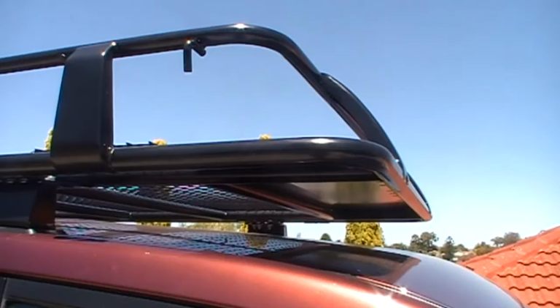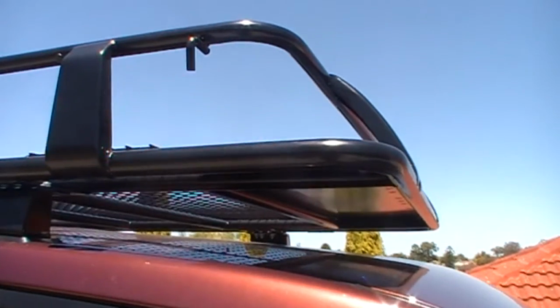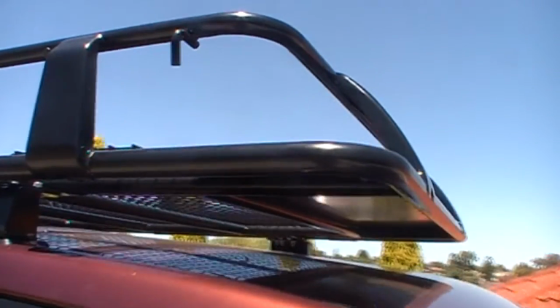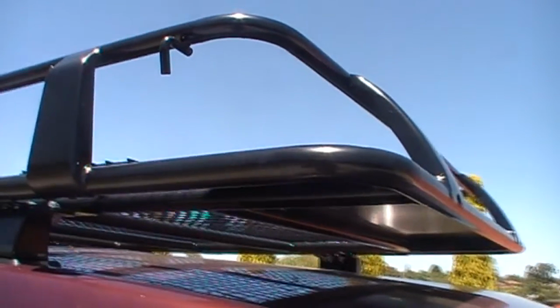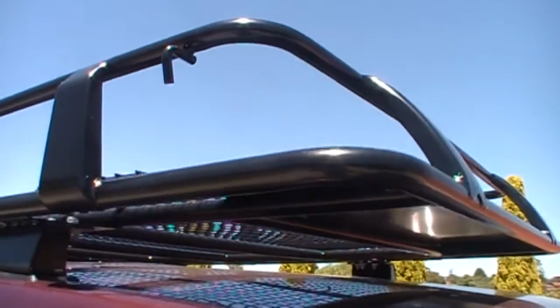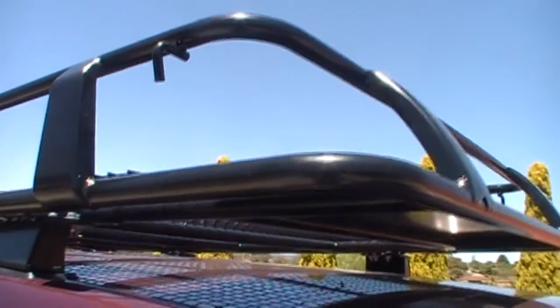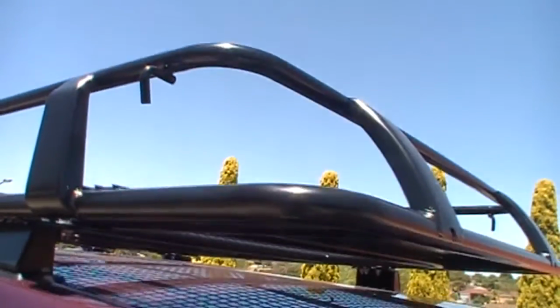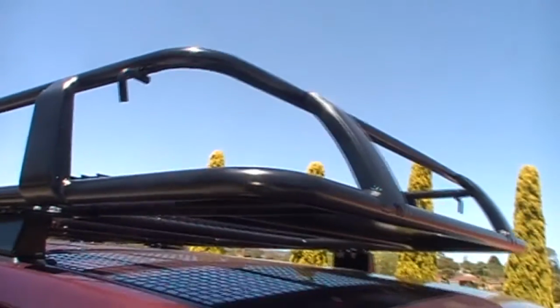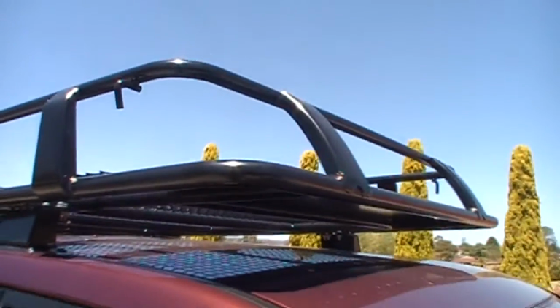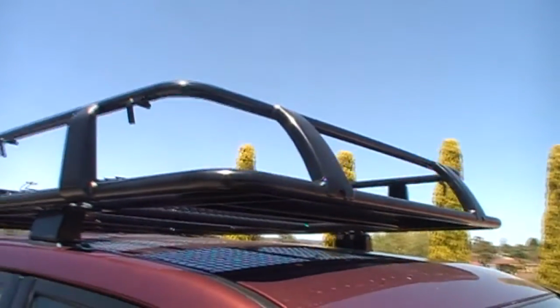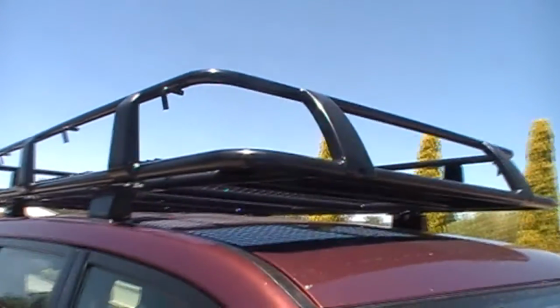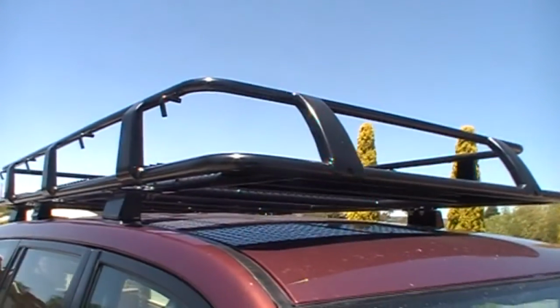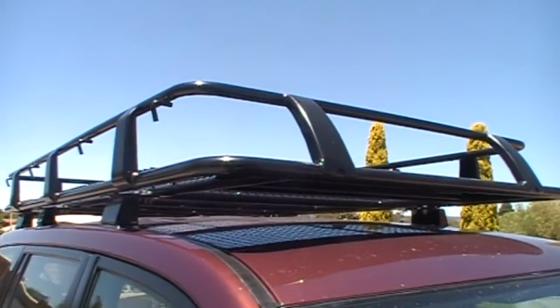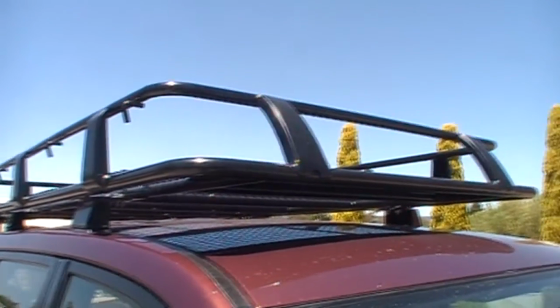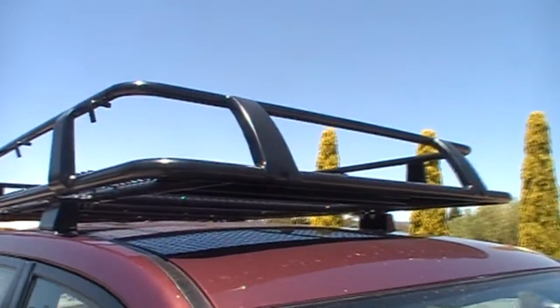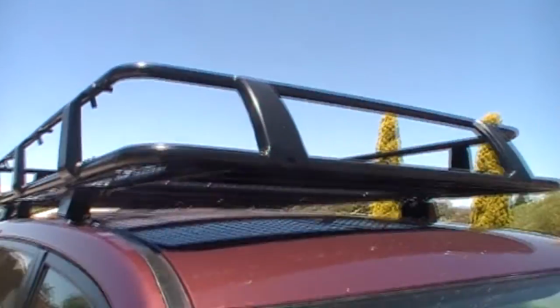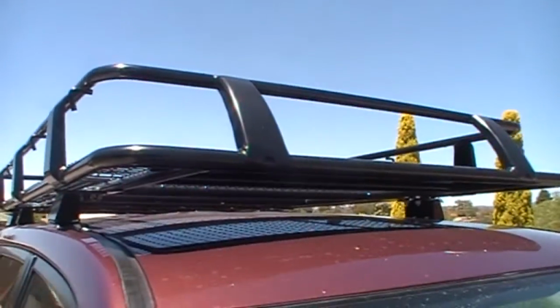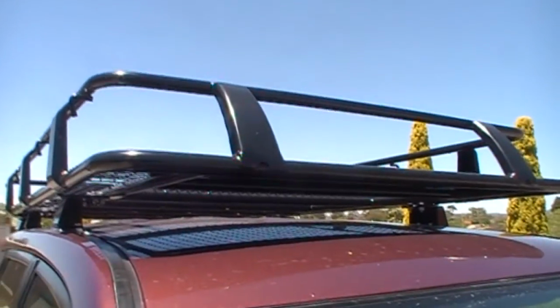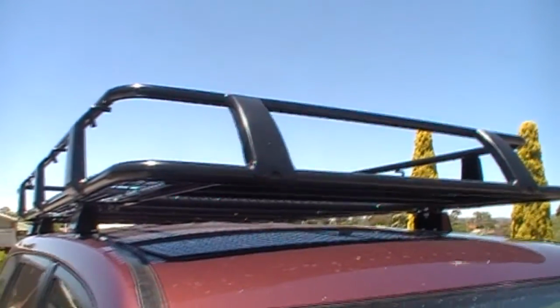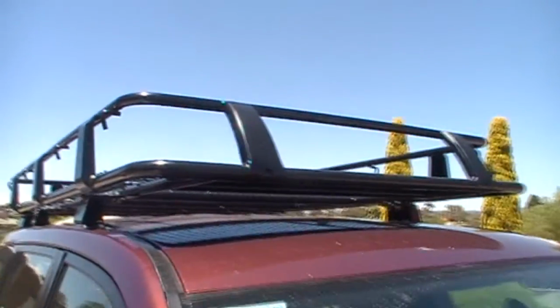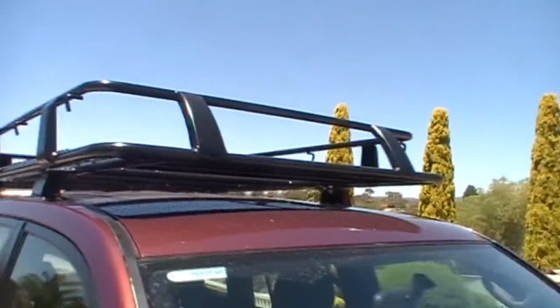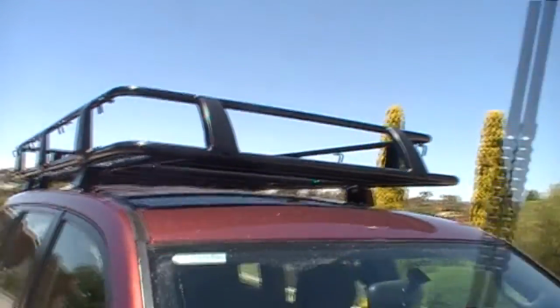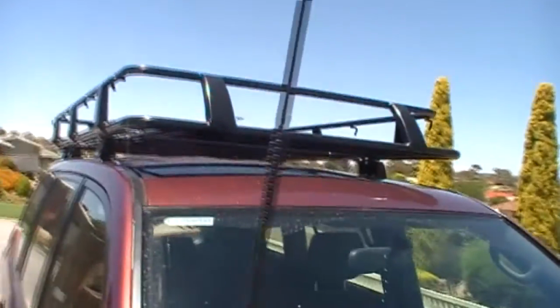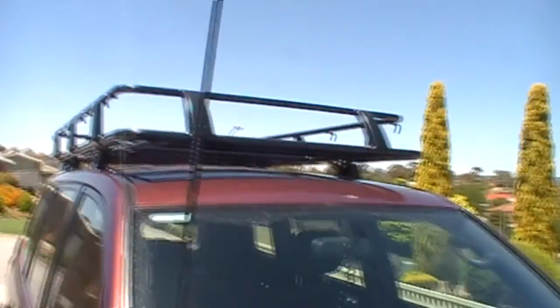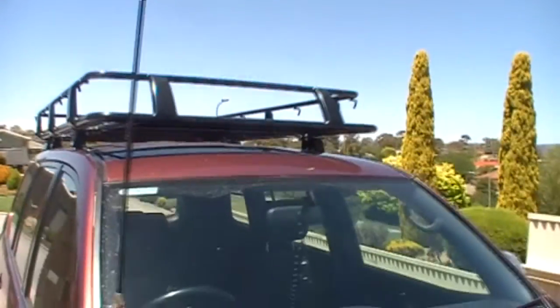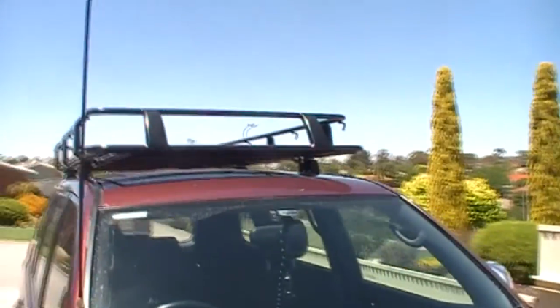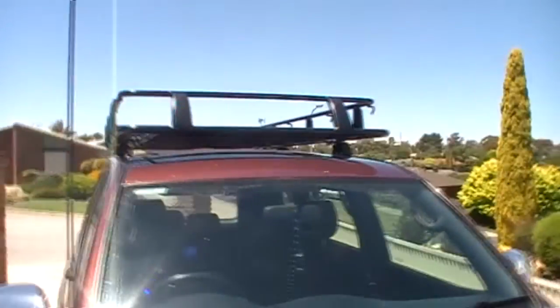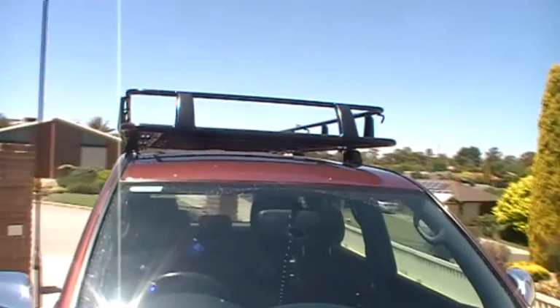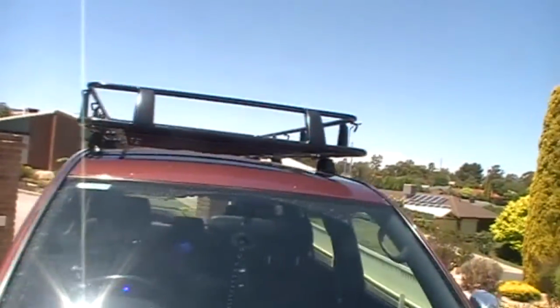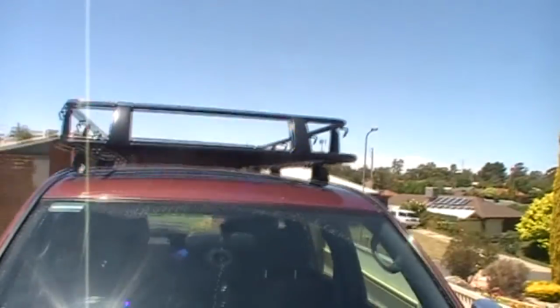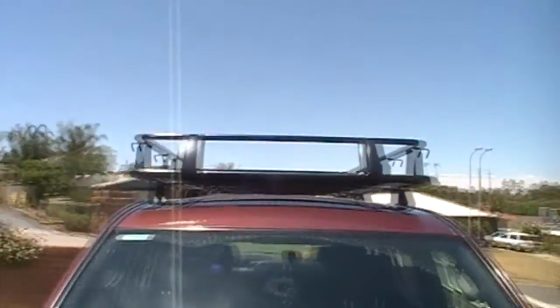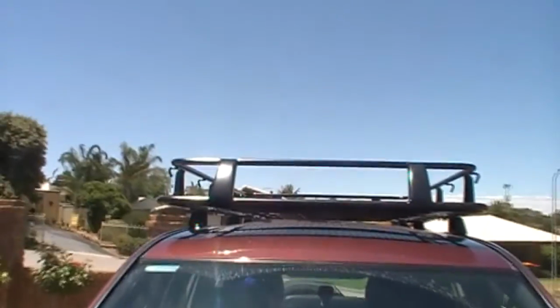Here's just the close-up view of what it looks like. It's a full cage, shown here at the front of the car.